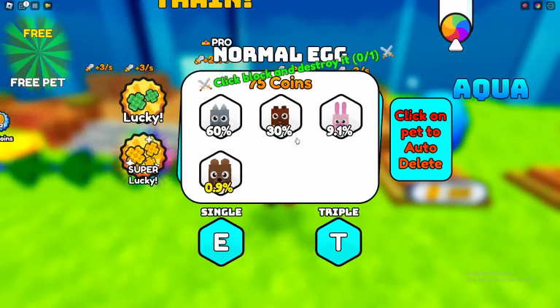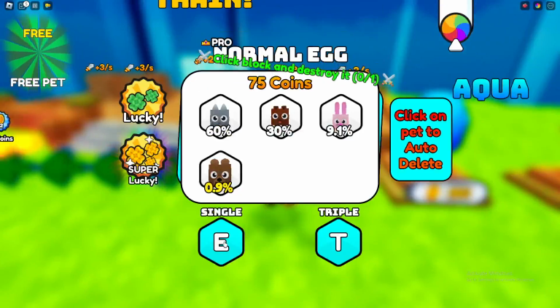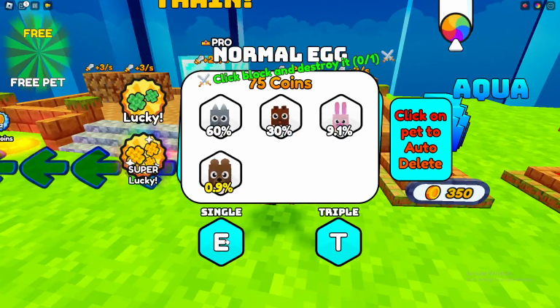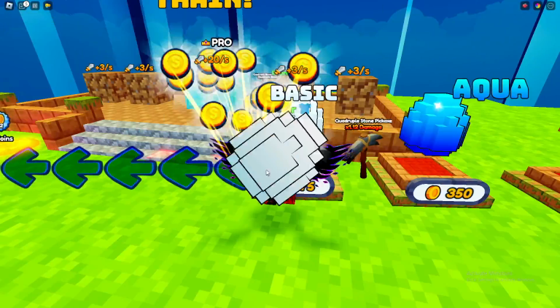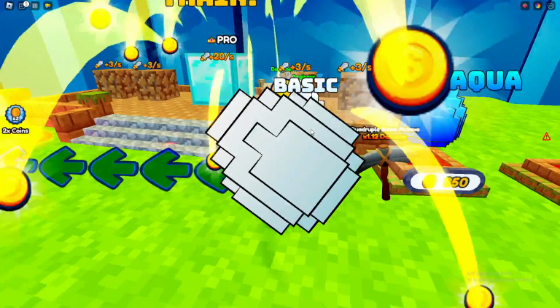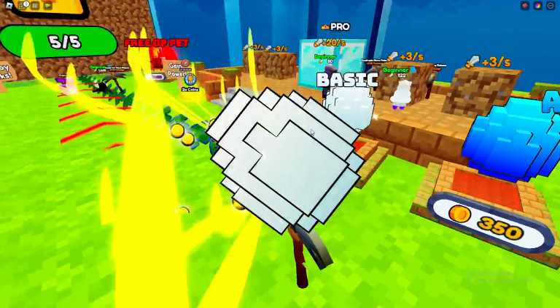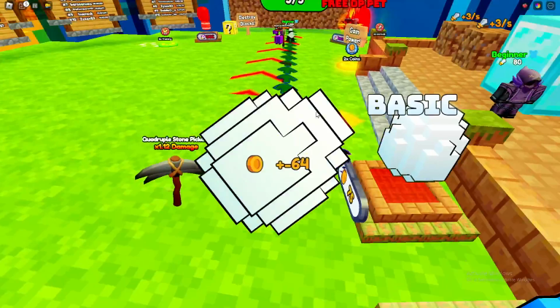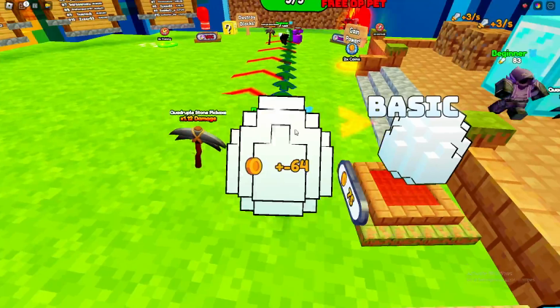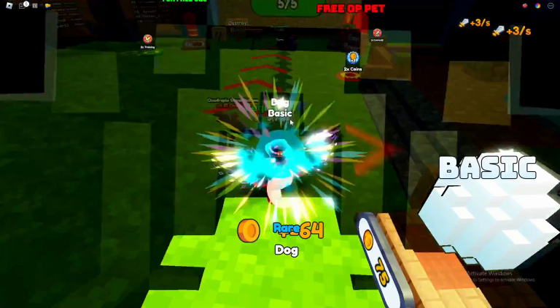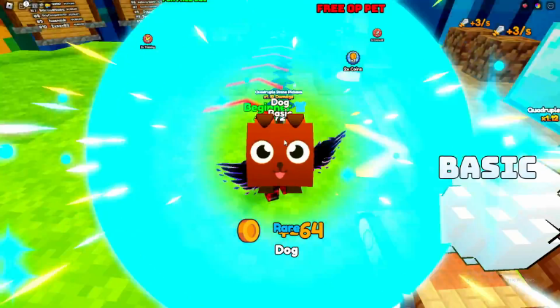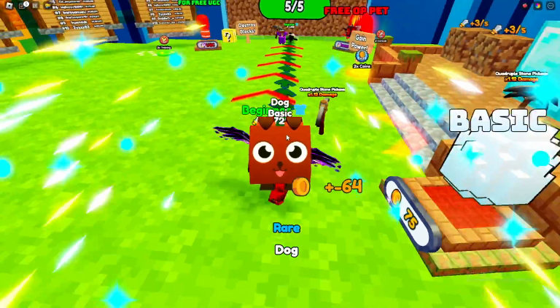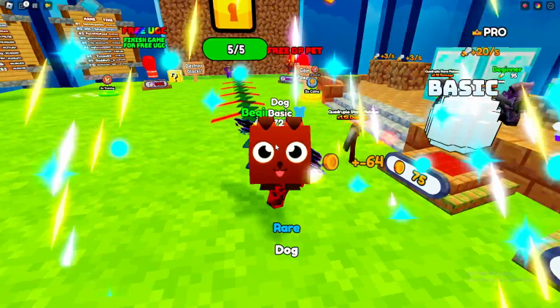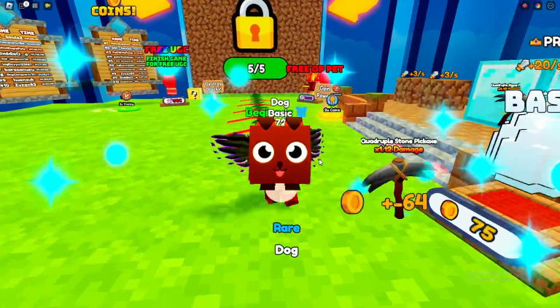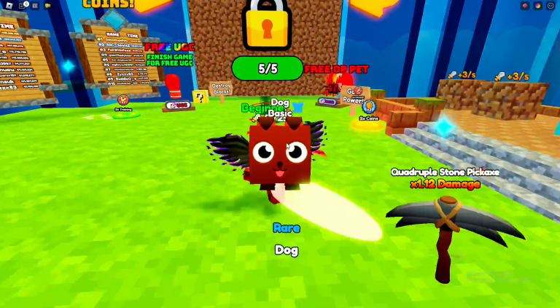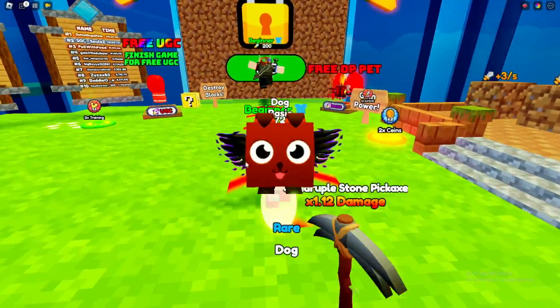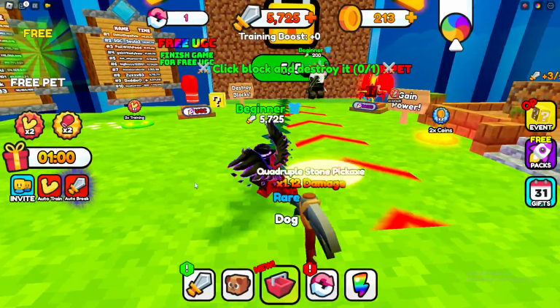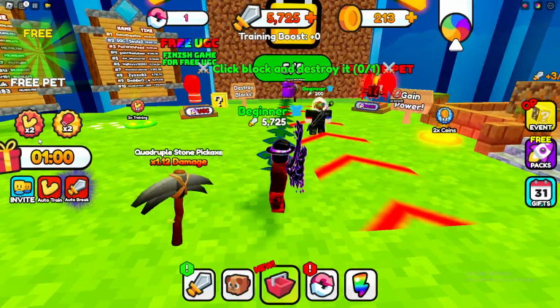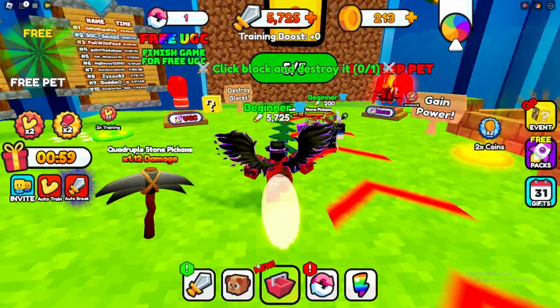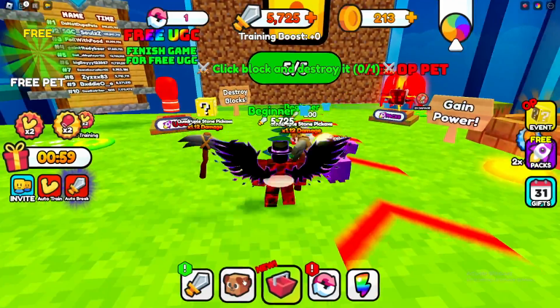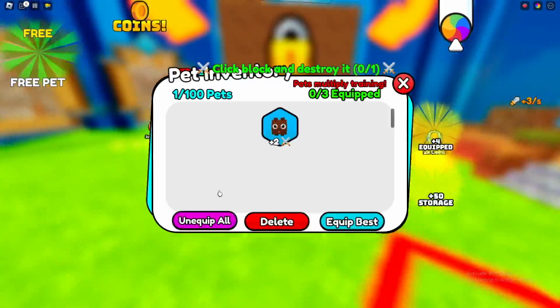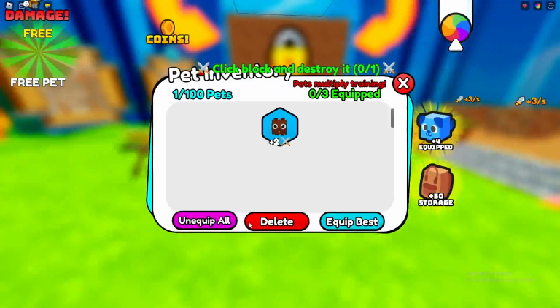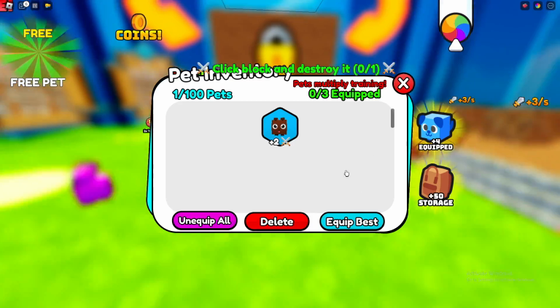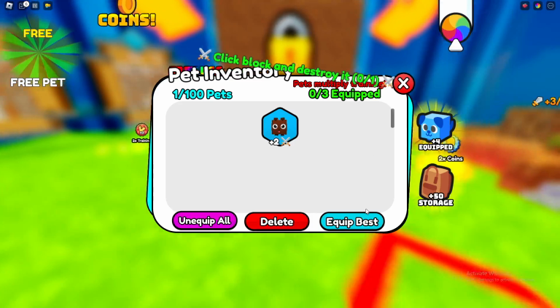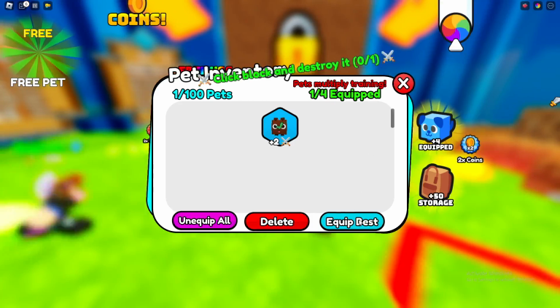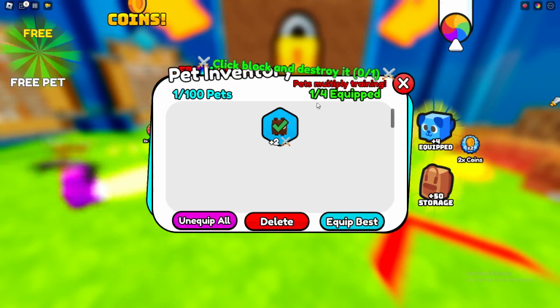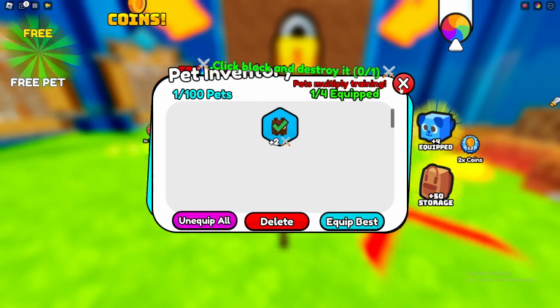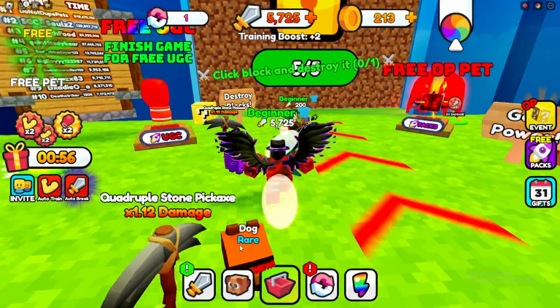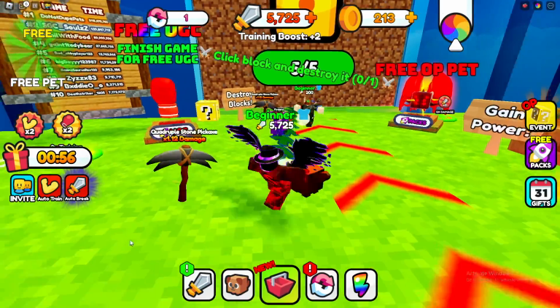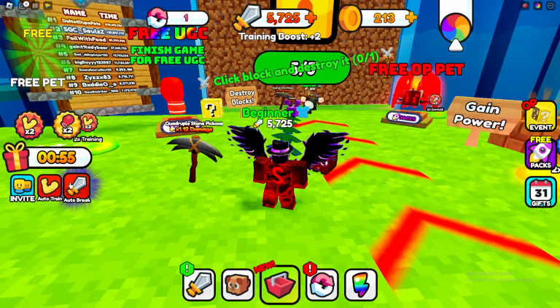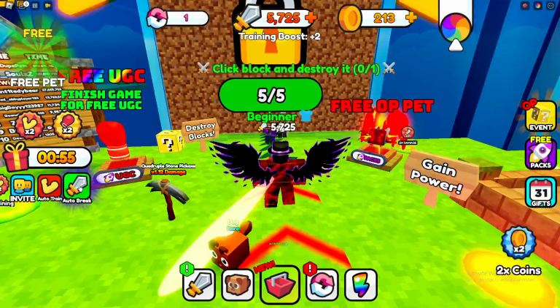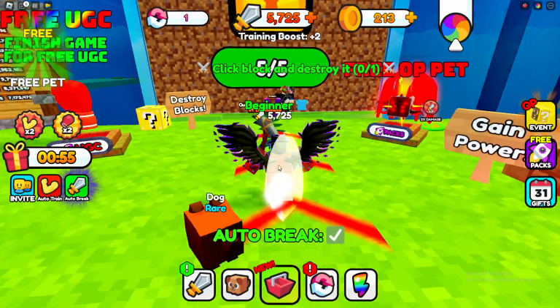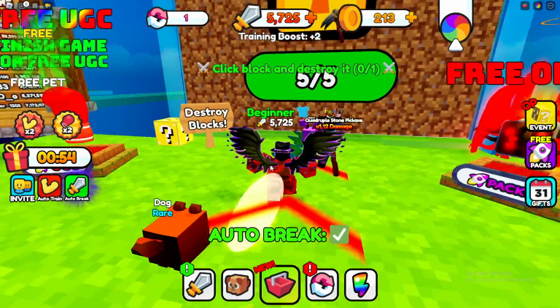Once you have money, you can go ahead and open some eggs so you have some pets. I got a rare one straight away — go ahead and go for better pets and set that auto breaking.